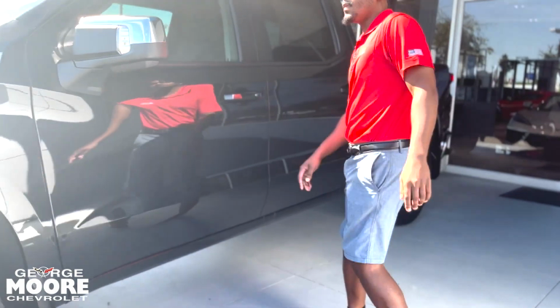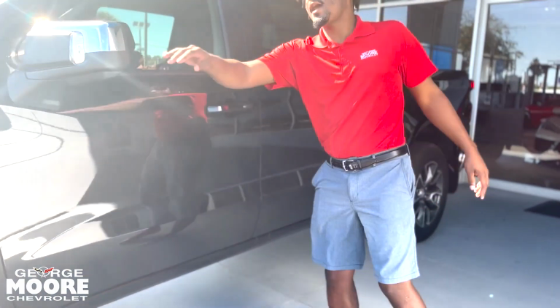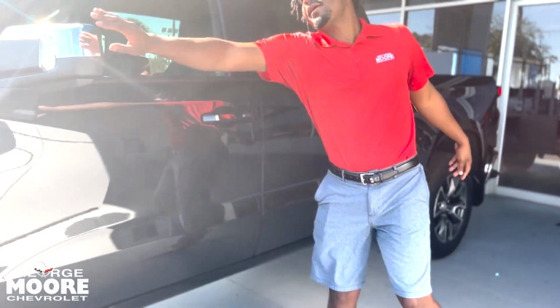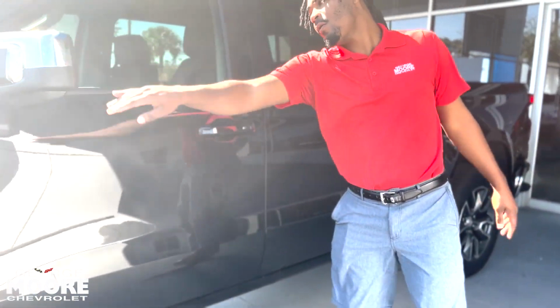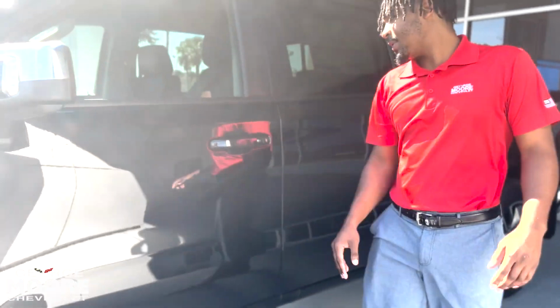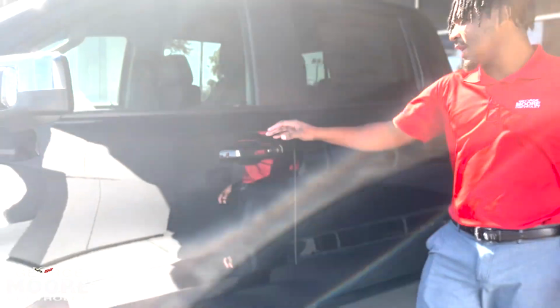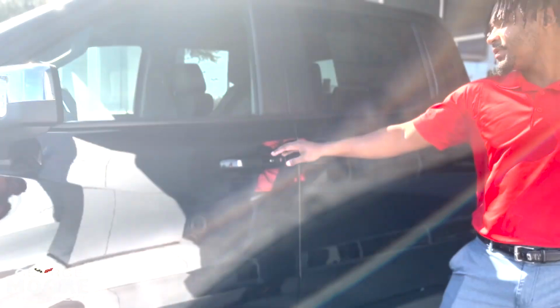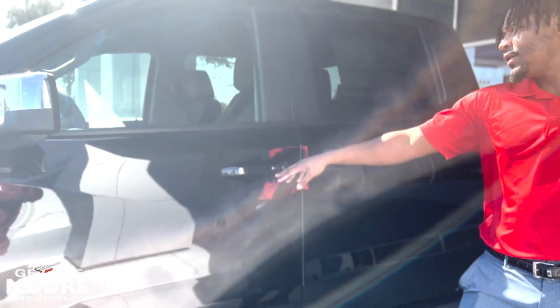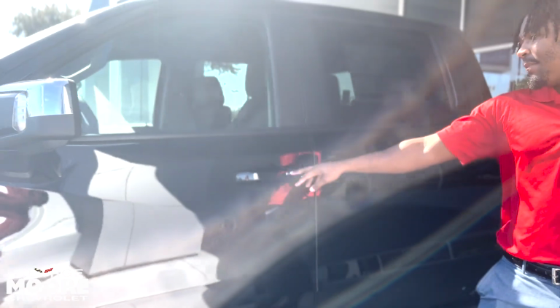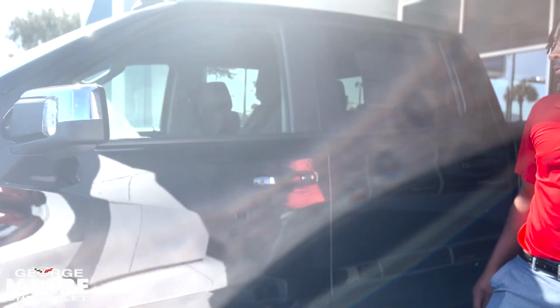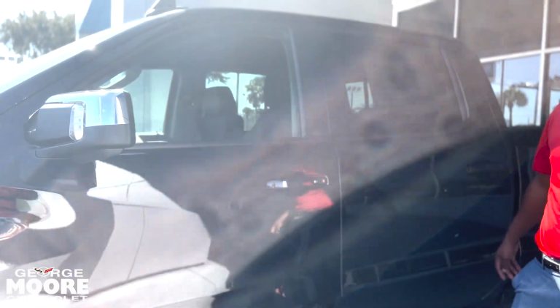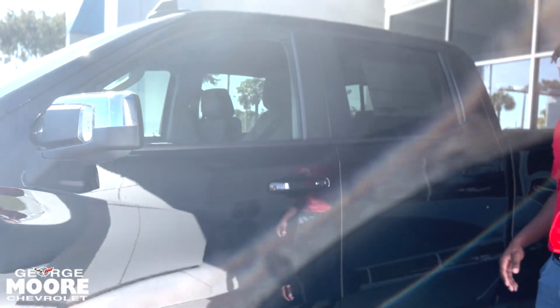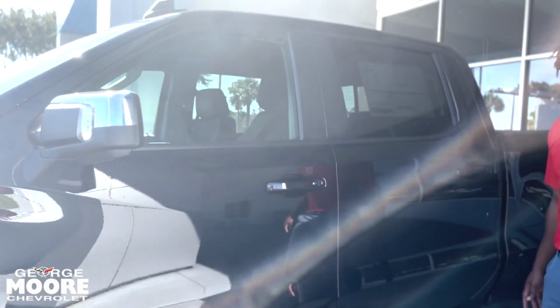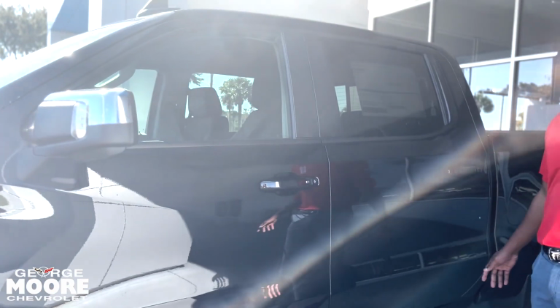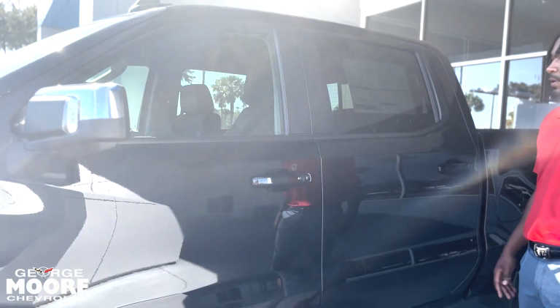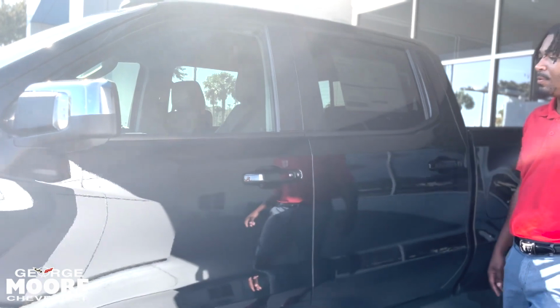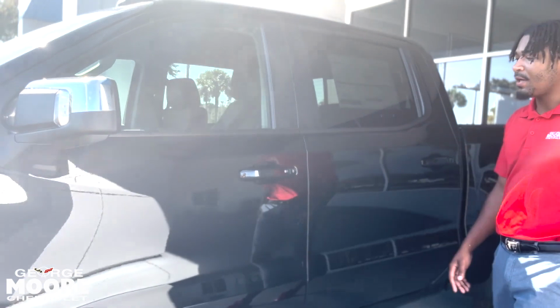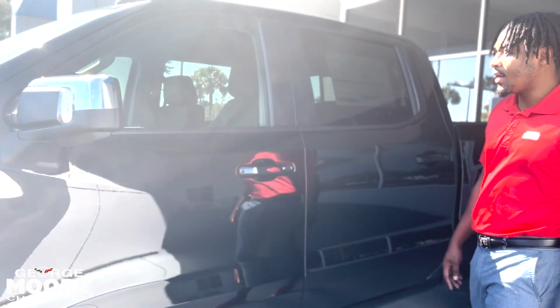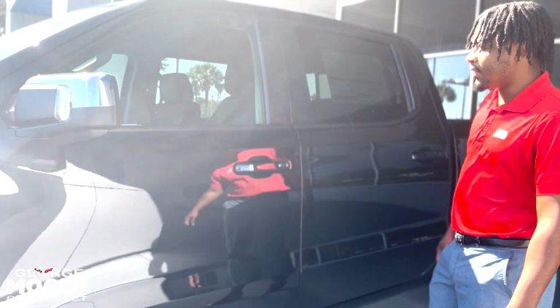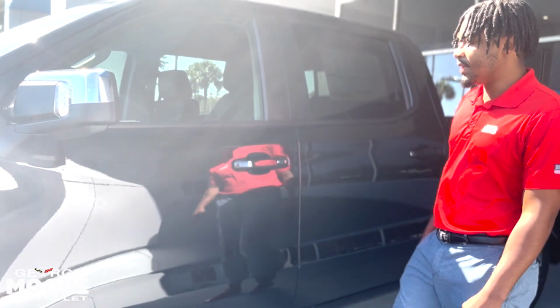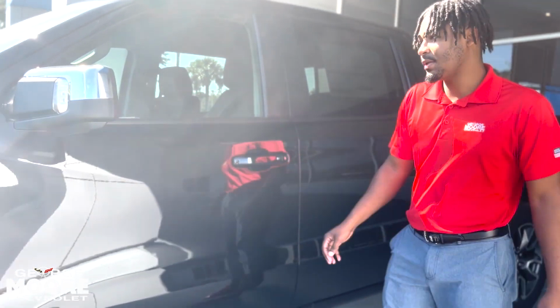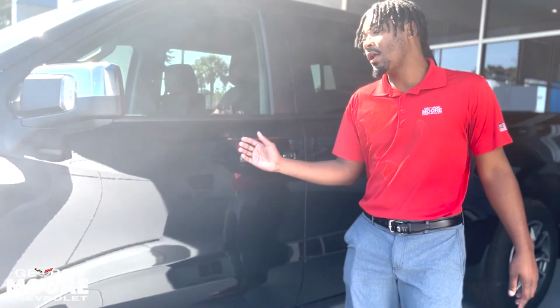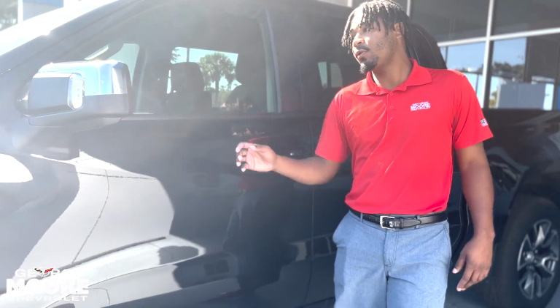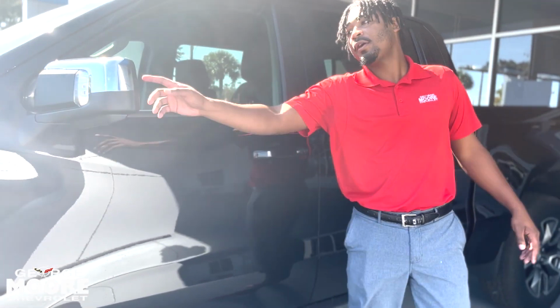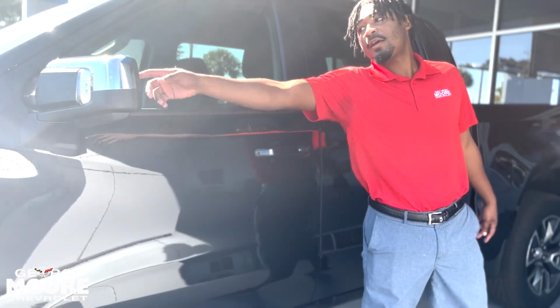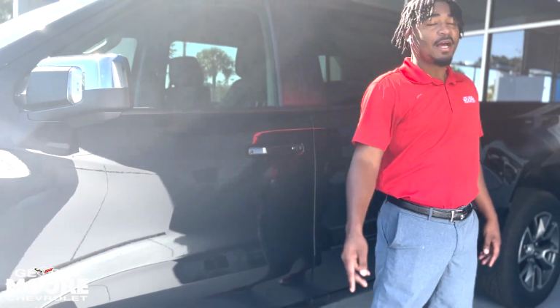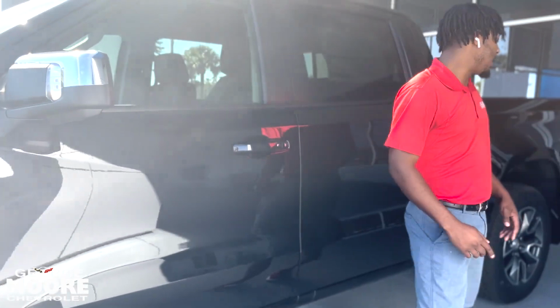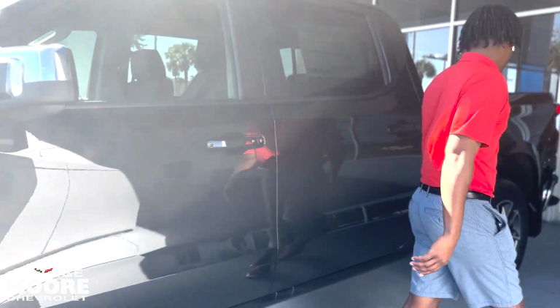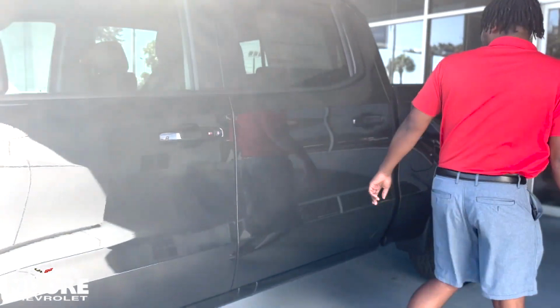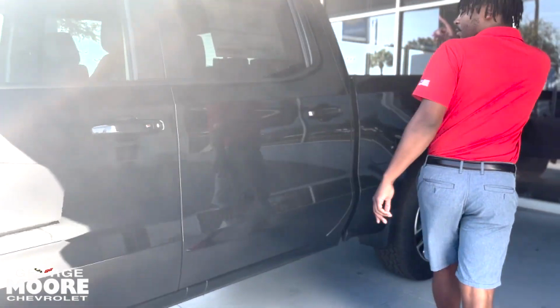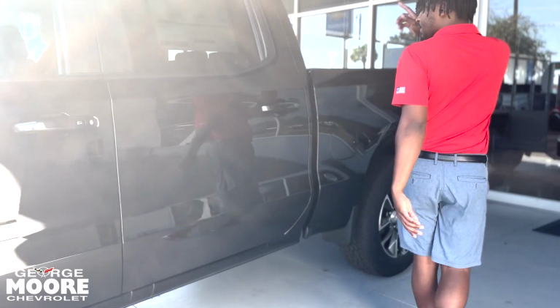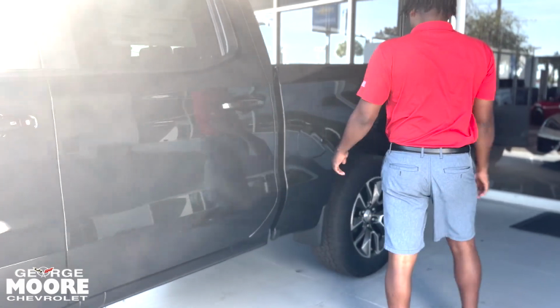You got chrome on your mirror caps. You got a button right here — as long as you got the key near you, you can unlock the door. You got your blind spot monitoring on both sides.